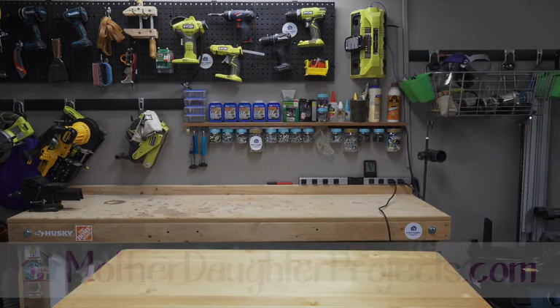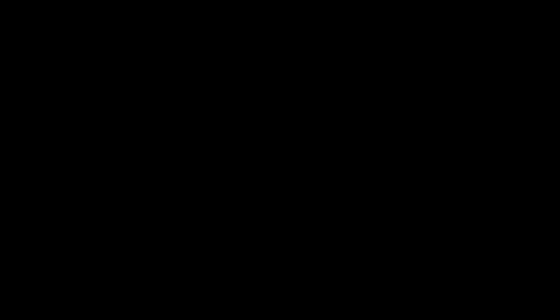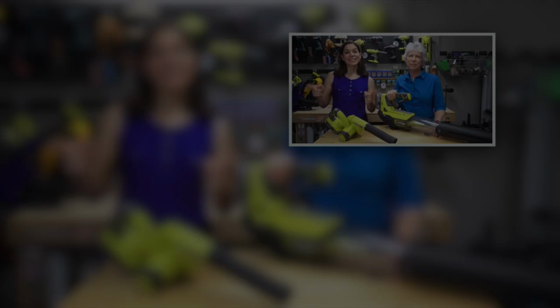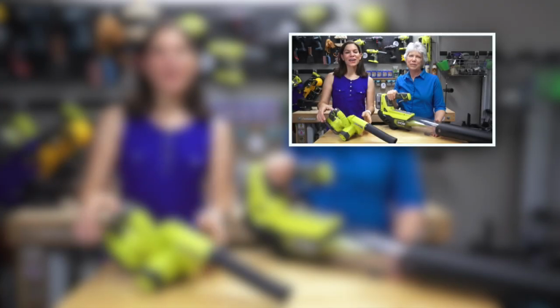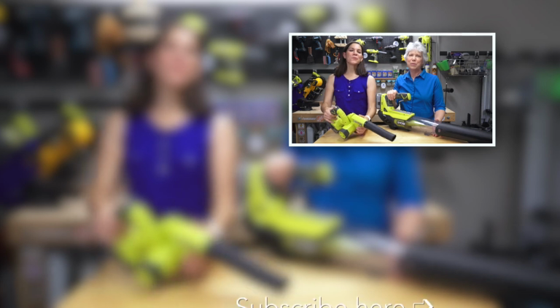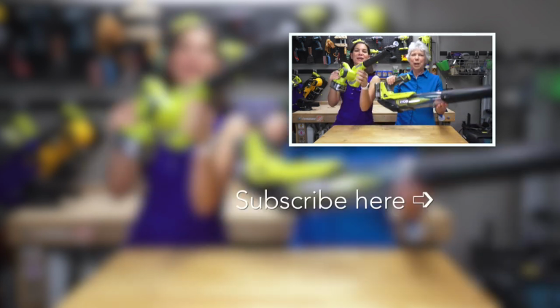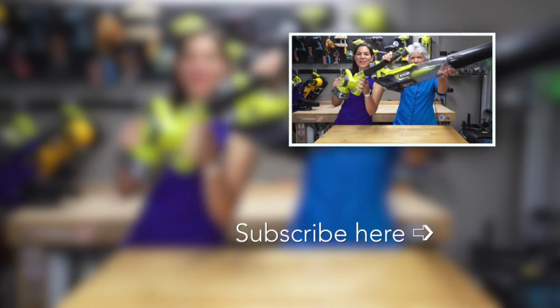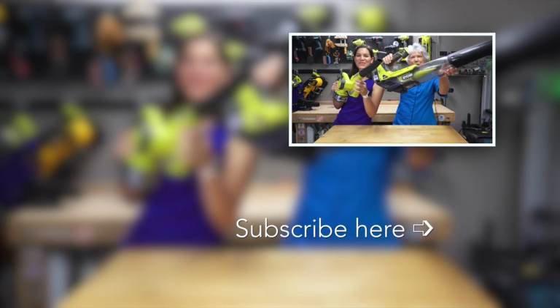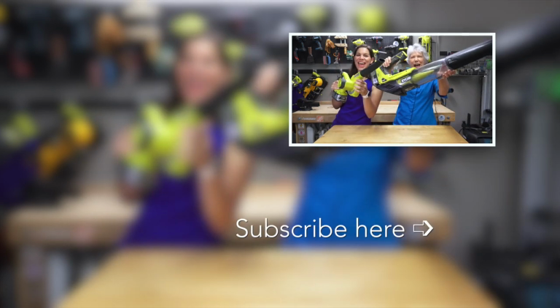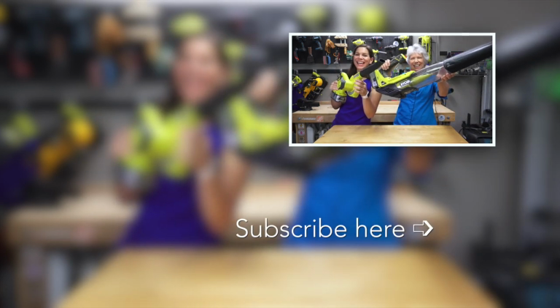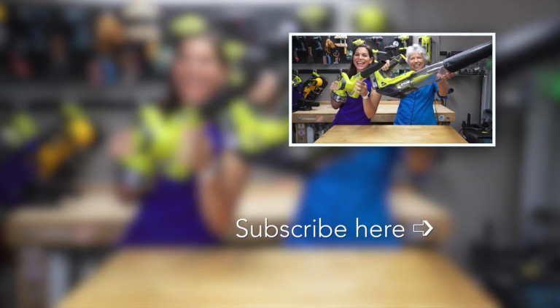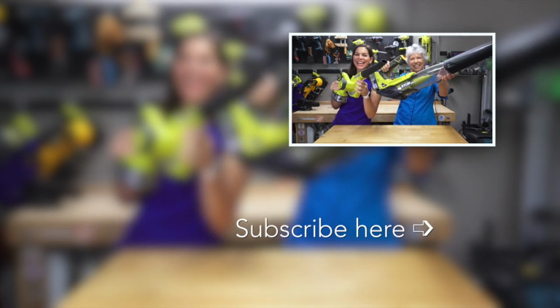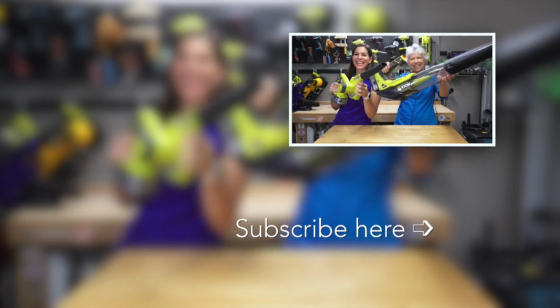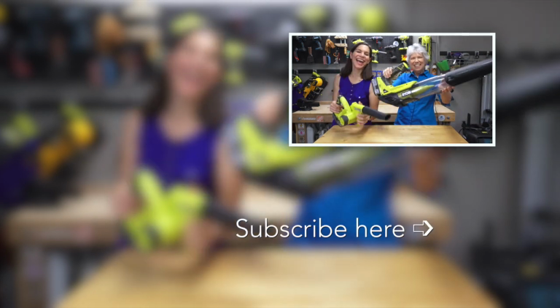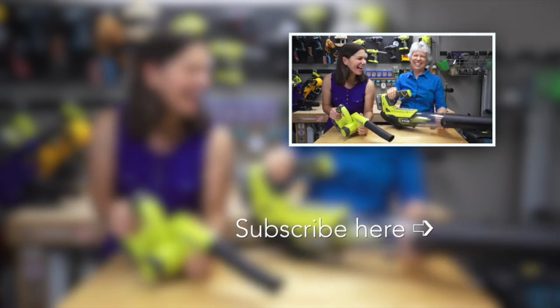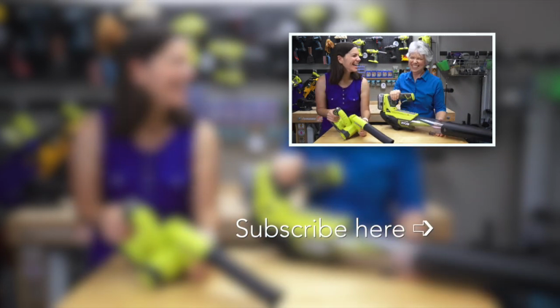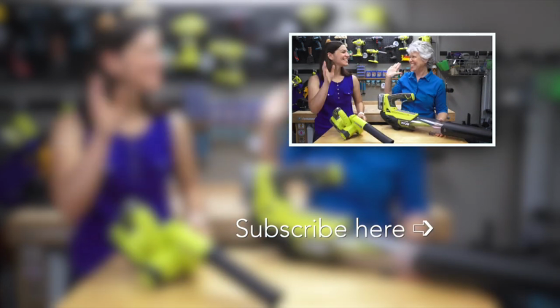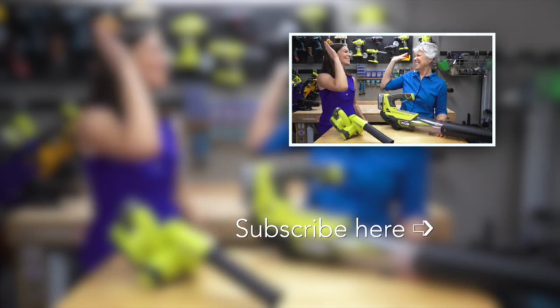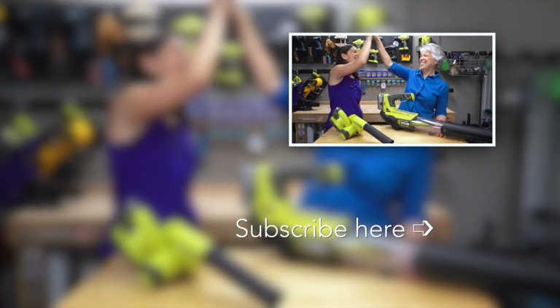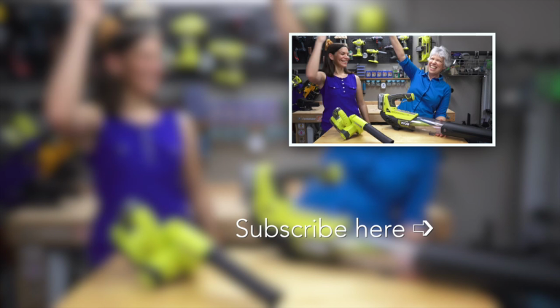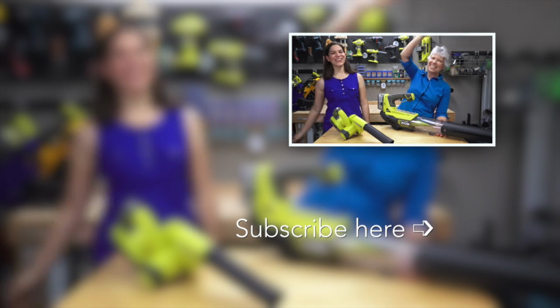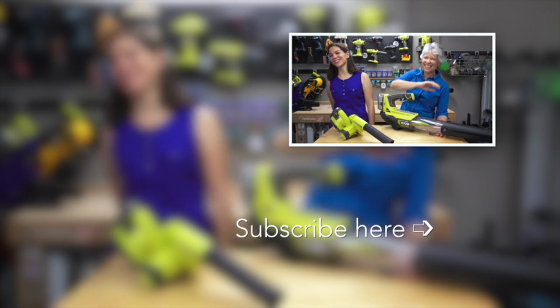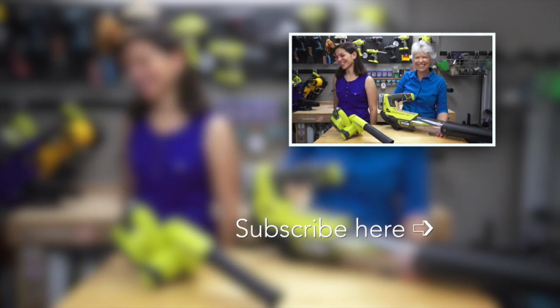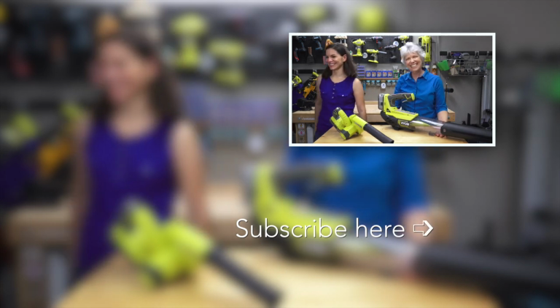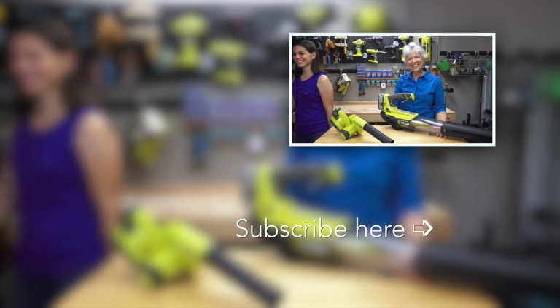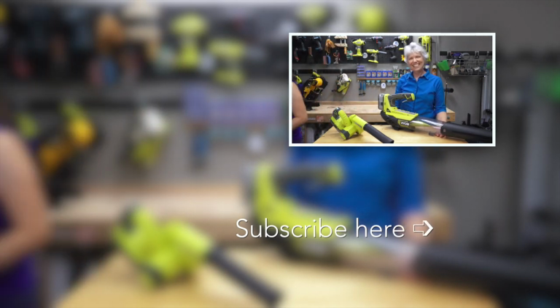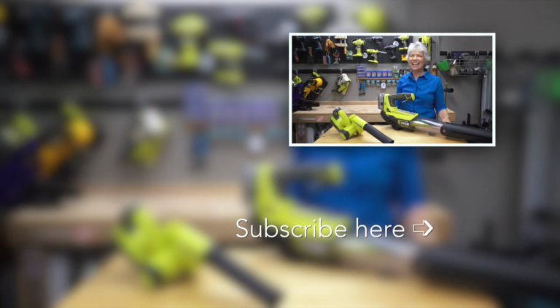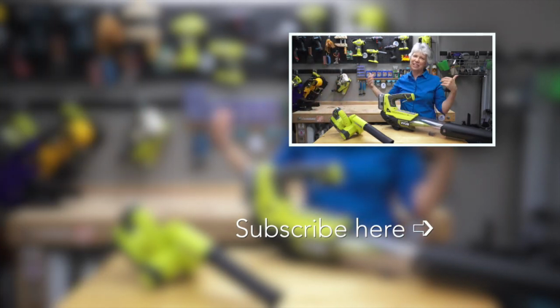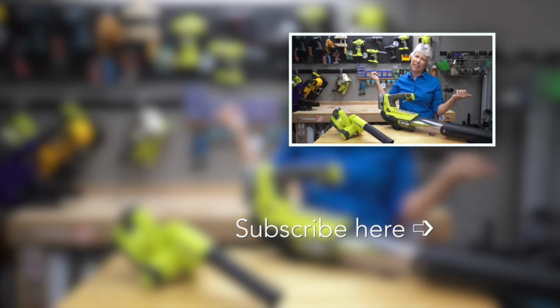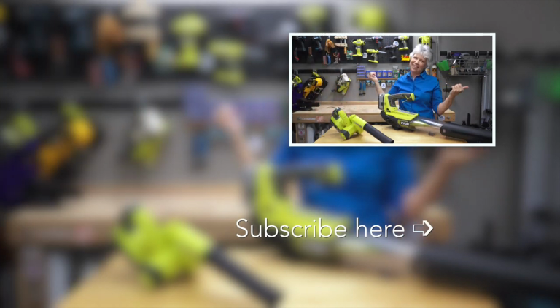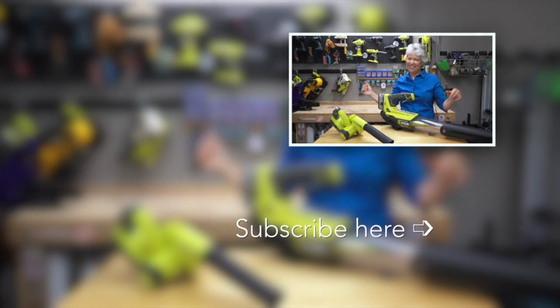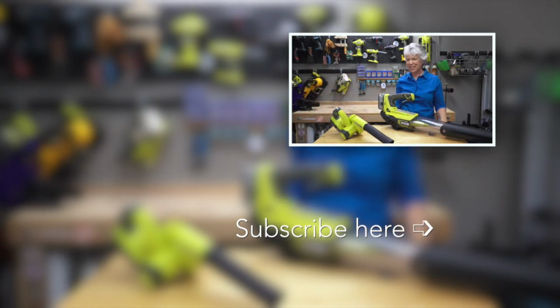I'm Vicky. And today we're going to blow you away! That was so good! Yeah, we're that dorky. Bye!